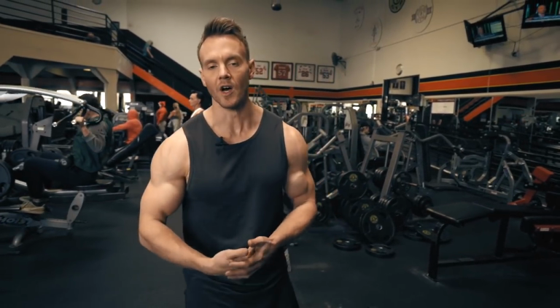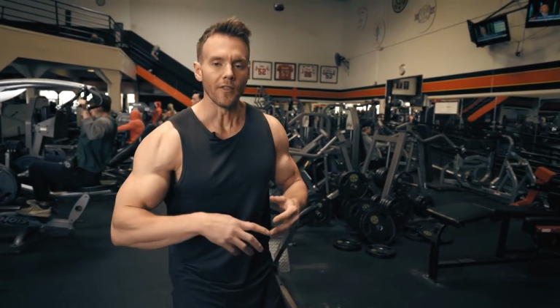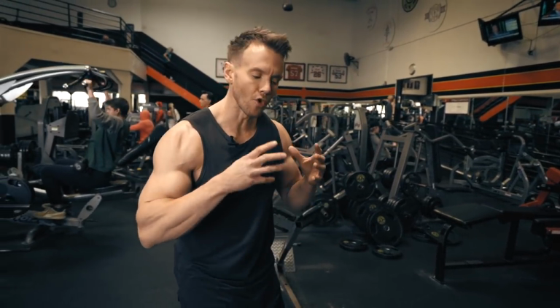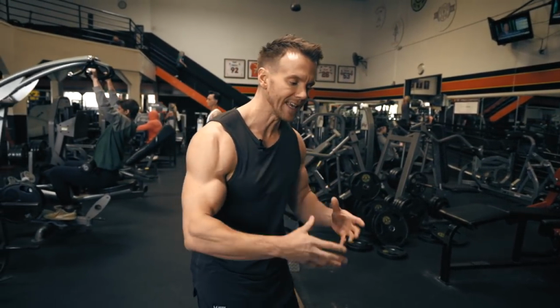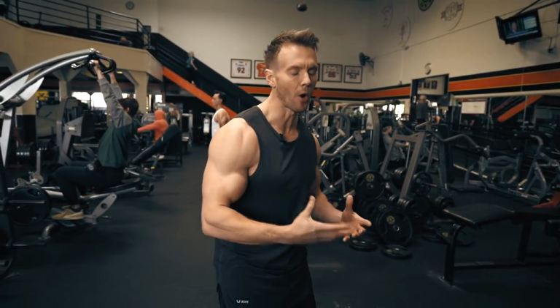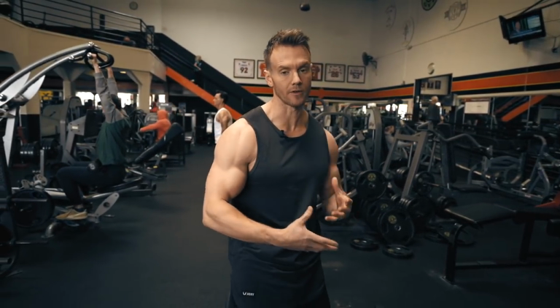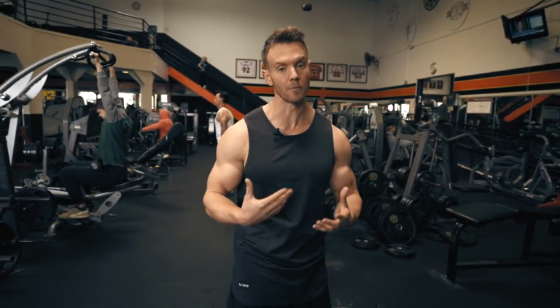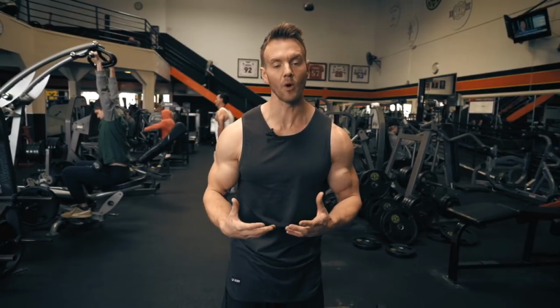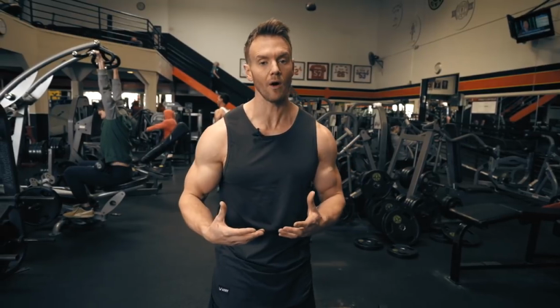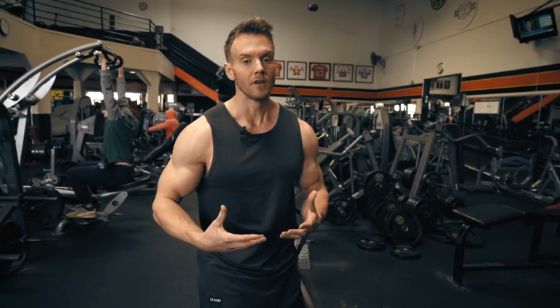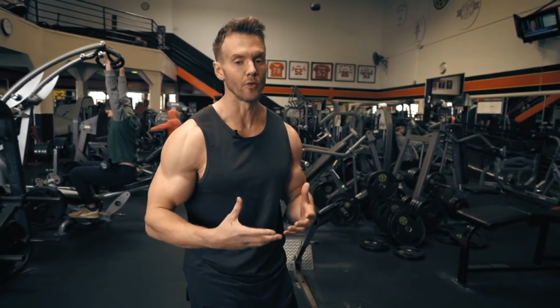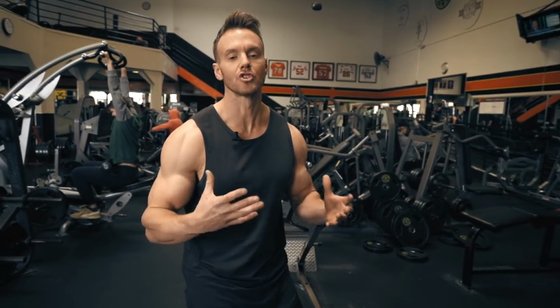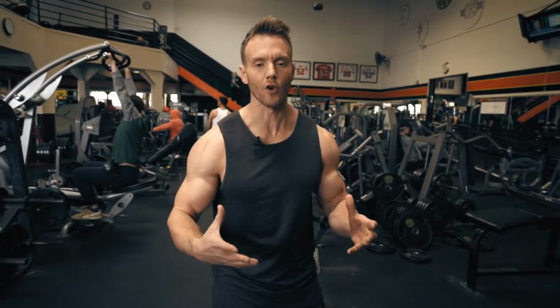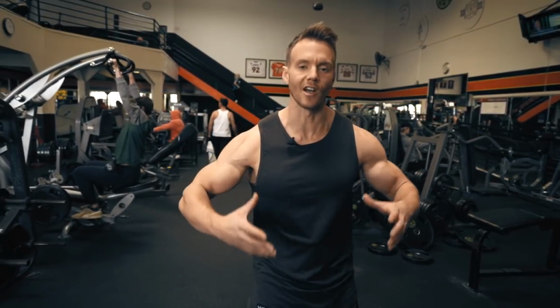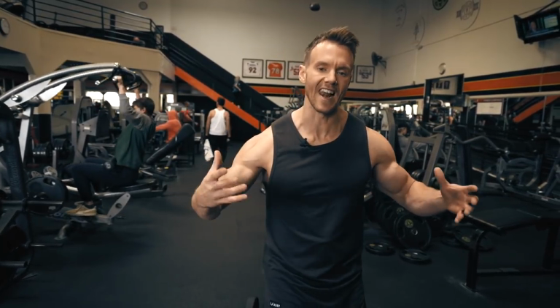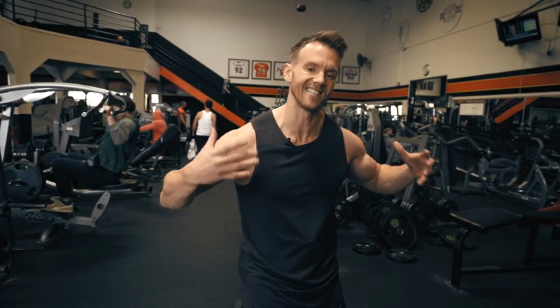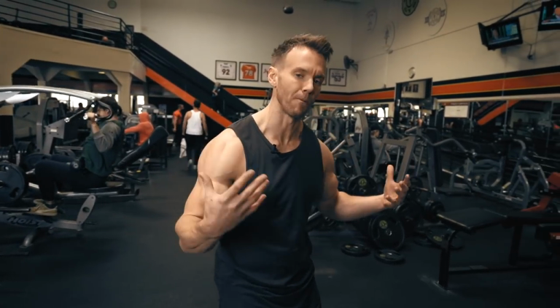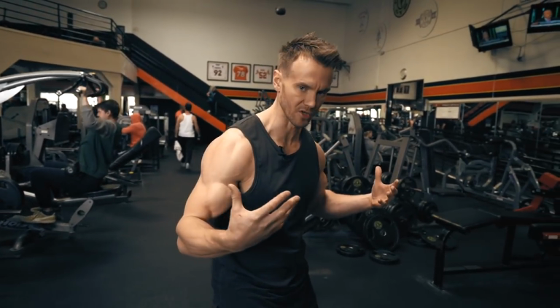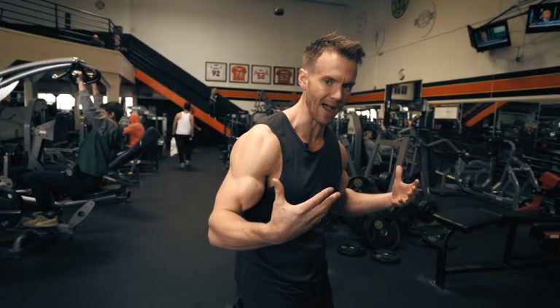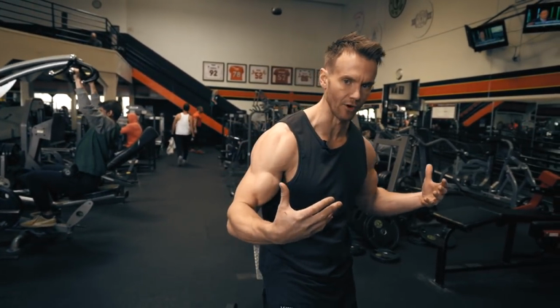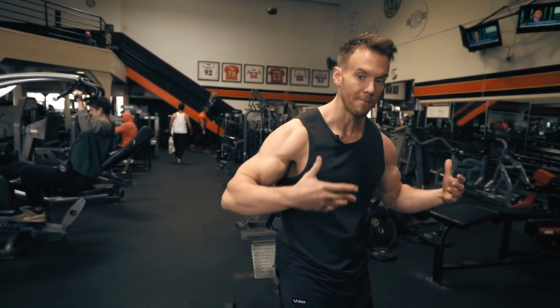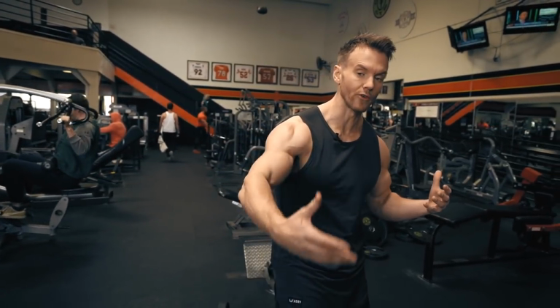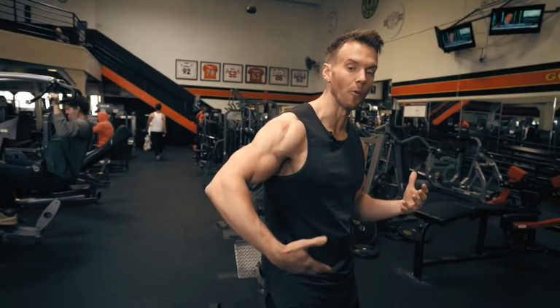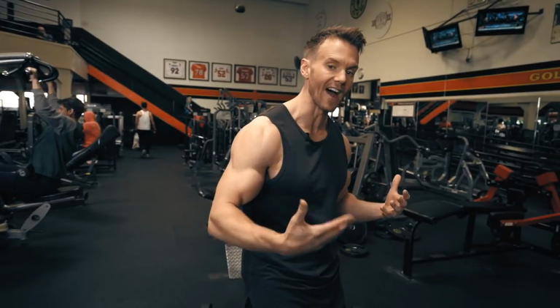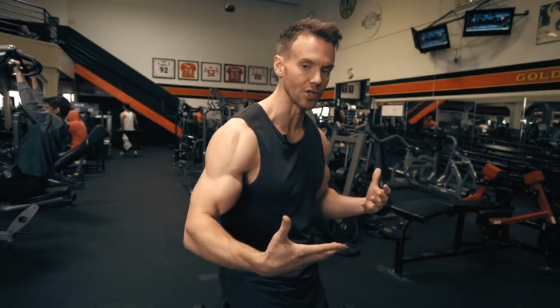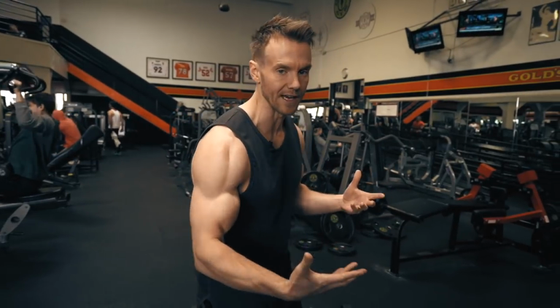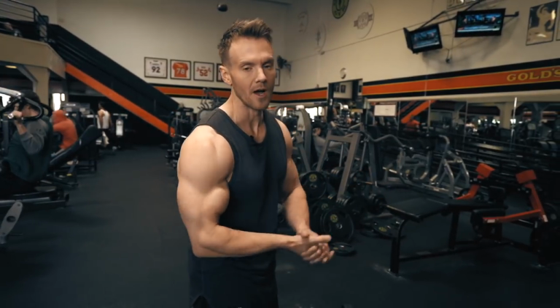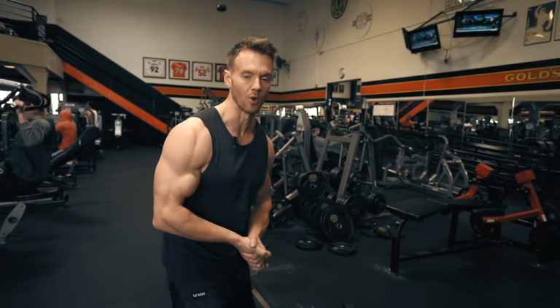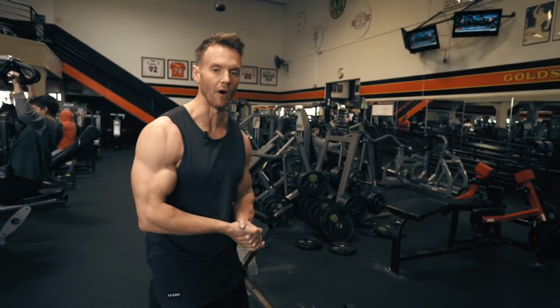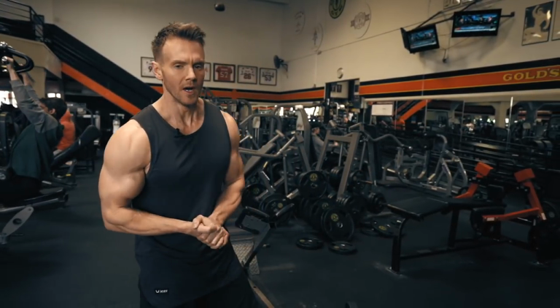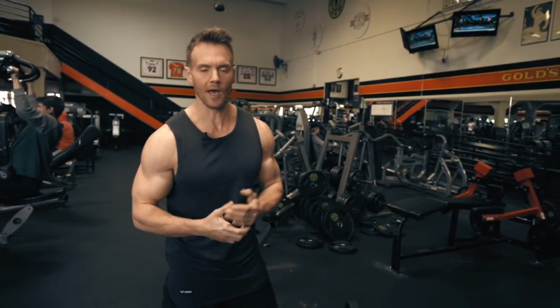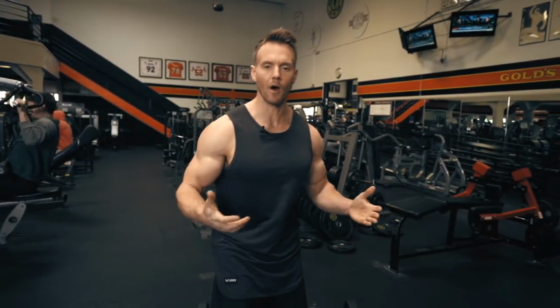Deadlifts, good mornings, hyperextensions — these are all key components of a good back workout so that we're not just focusing on the lats and the upper portion of the back. Make sure you incorporate that into your next back workout.